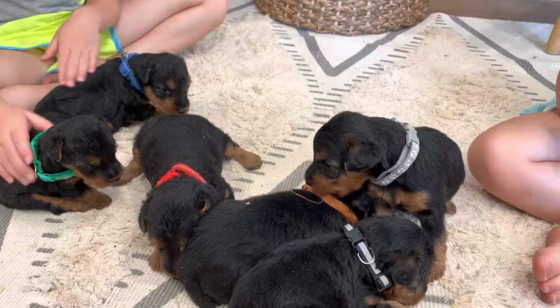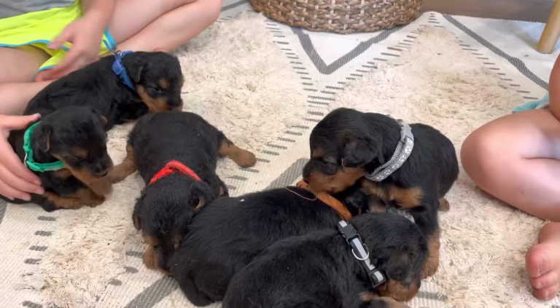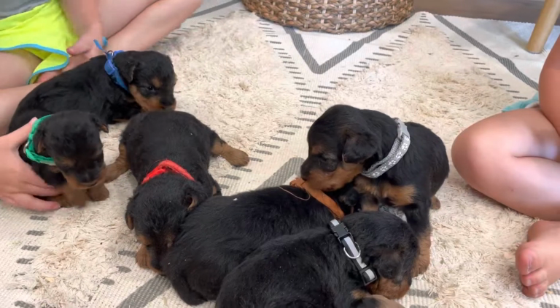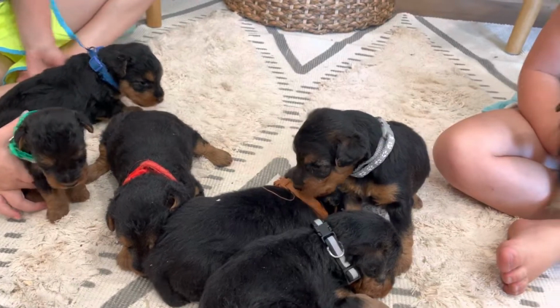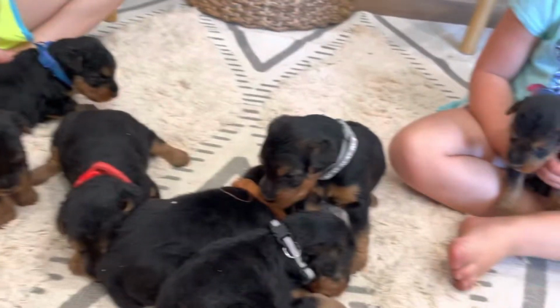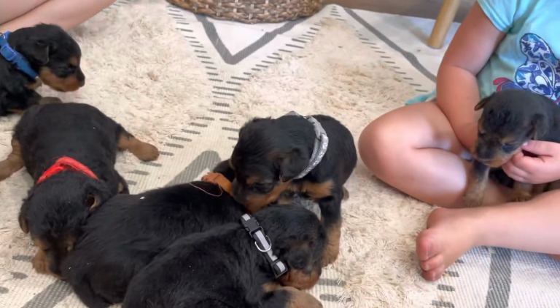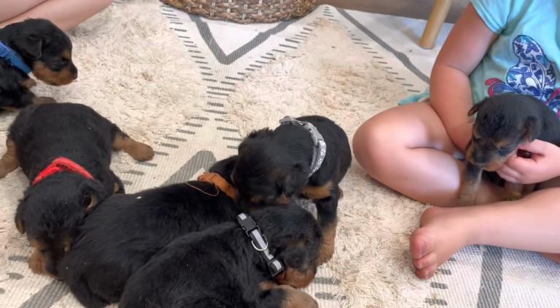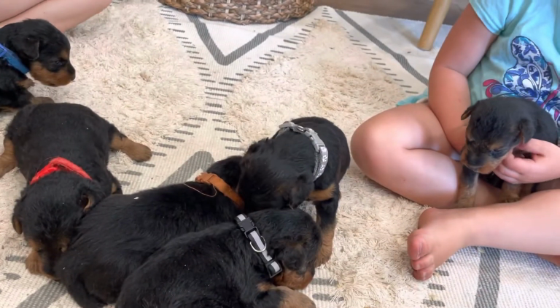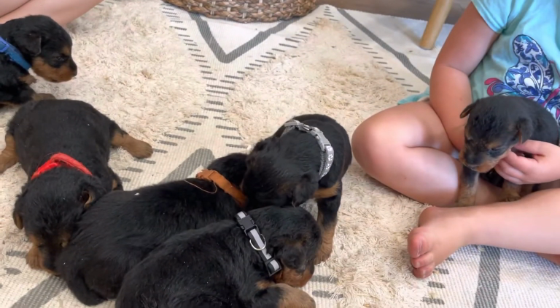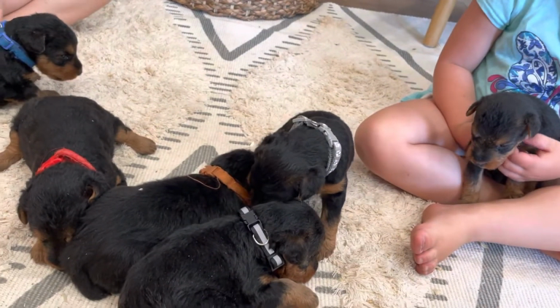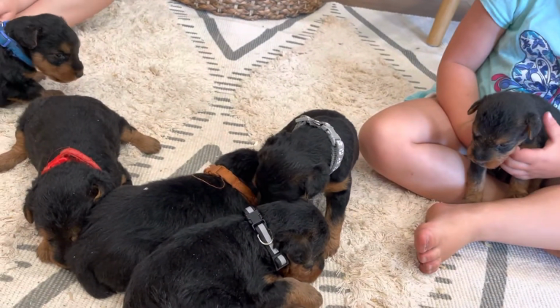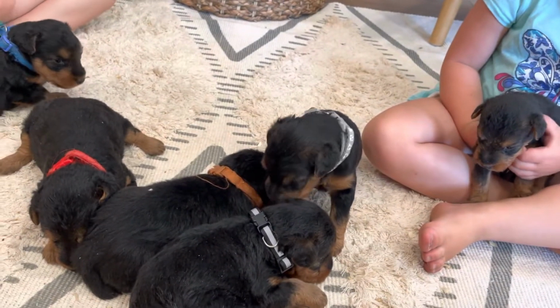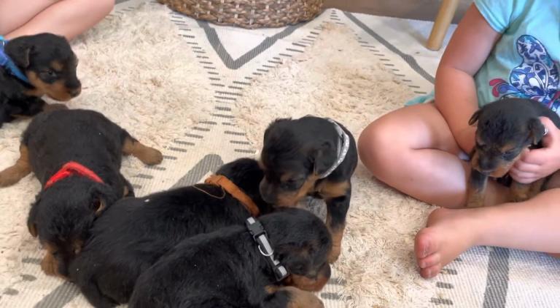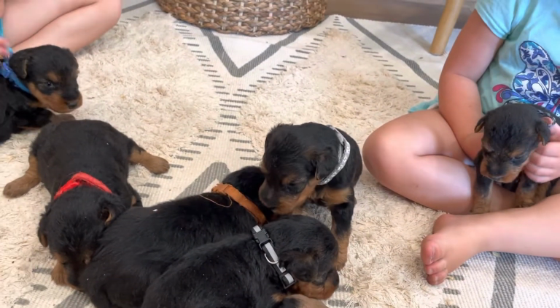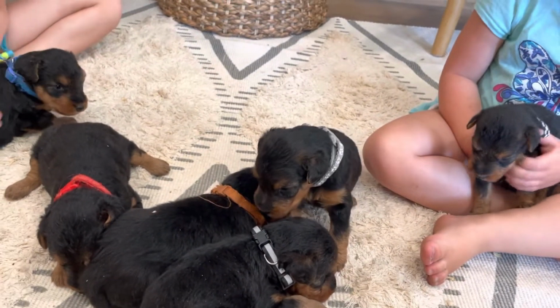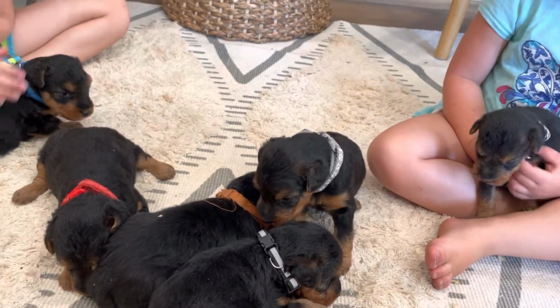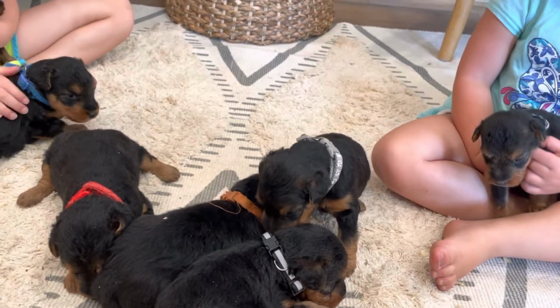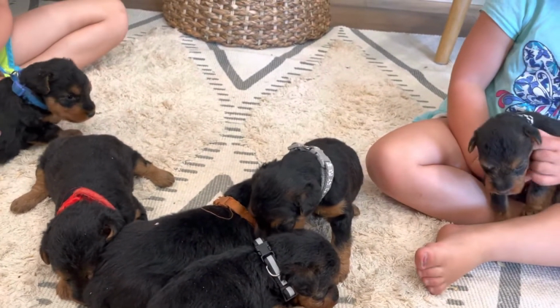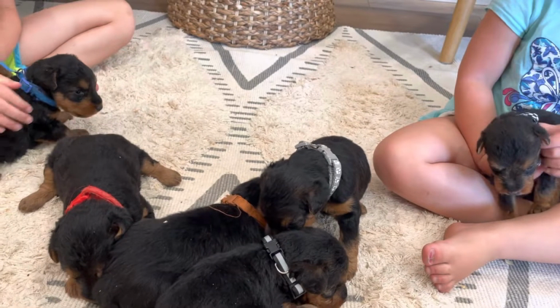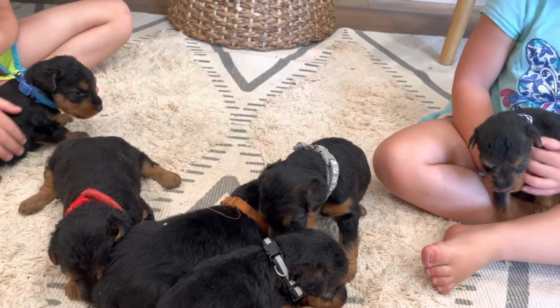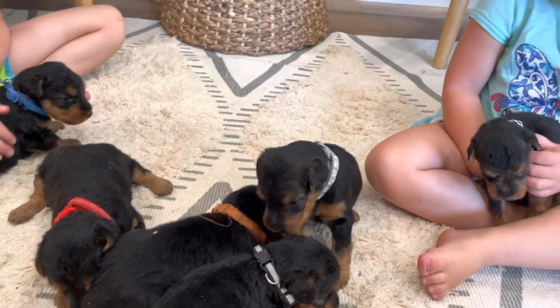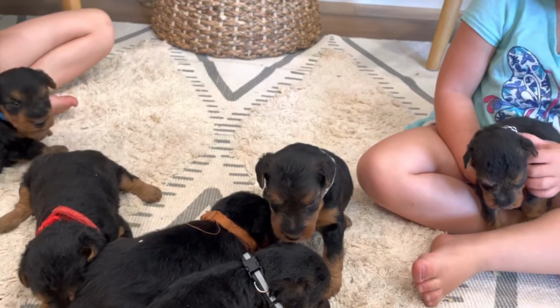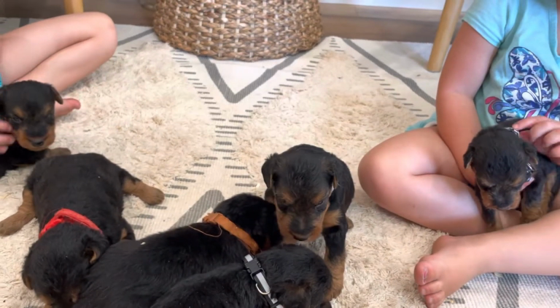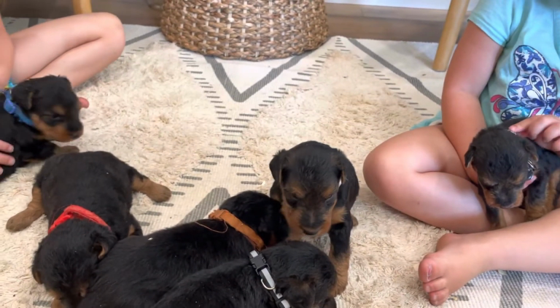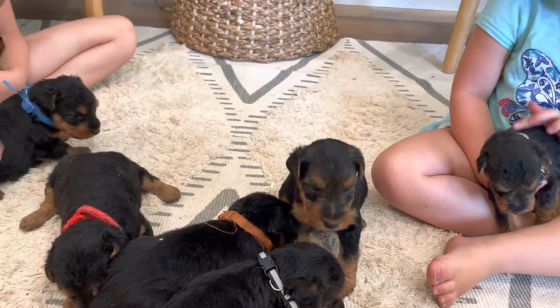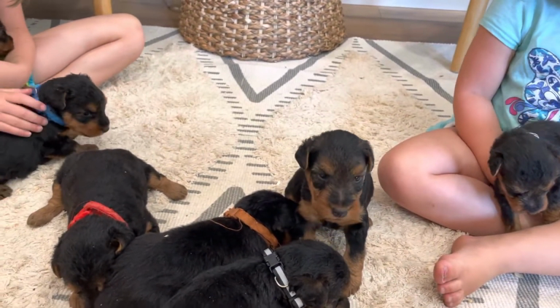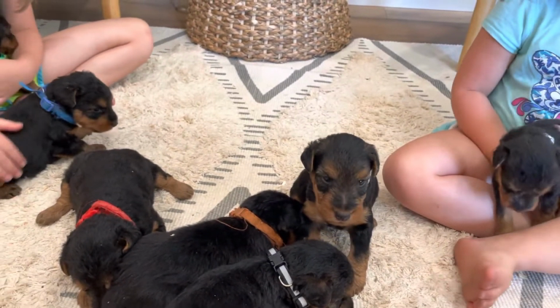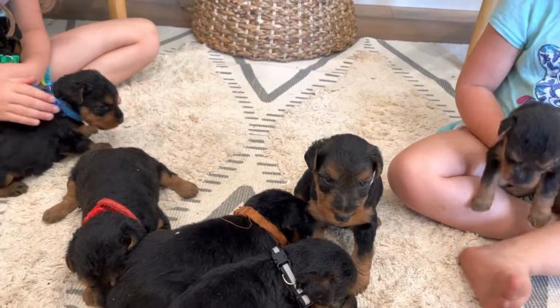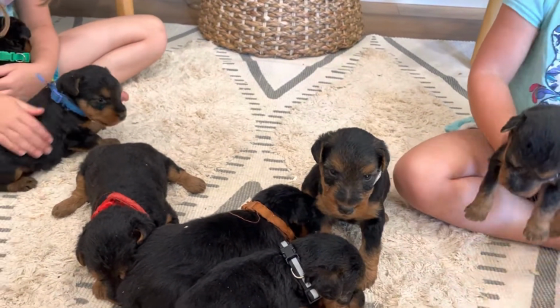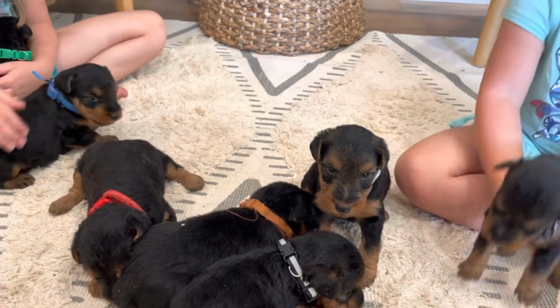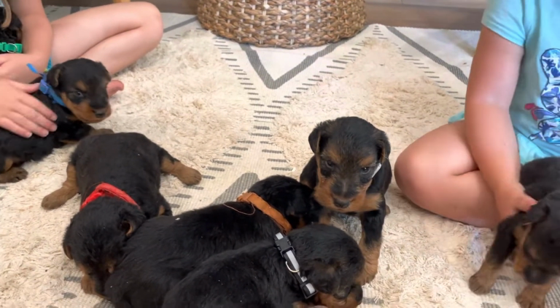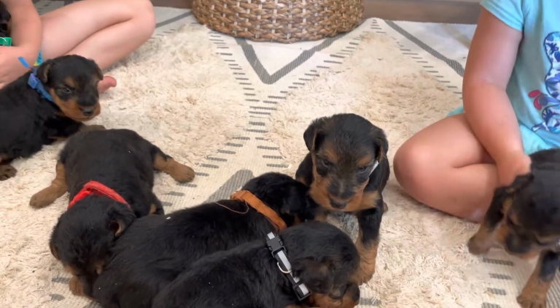Here are Zoe and Iroh the Welsh Terrier puppies. They are three and a half weeks old, so I usually put collars on around four weeks.